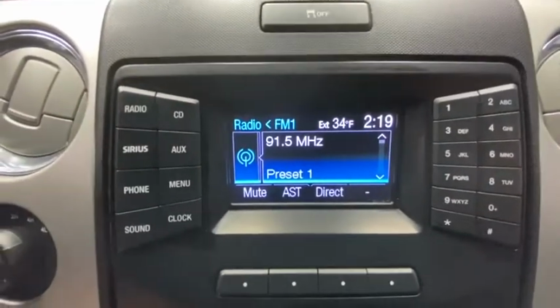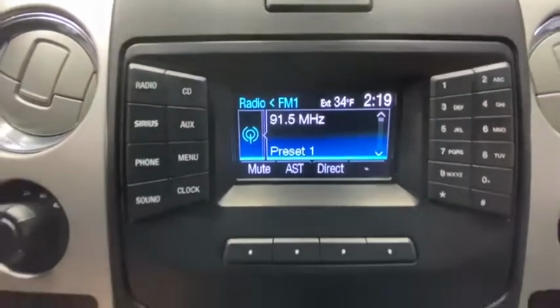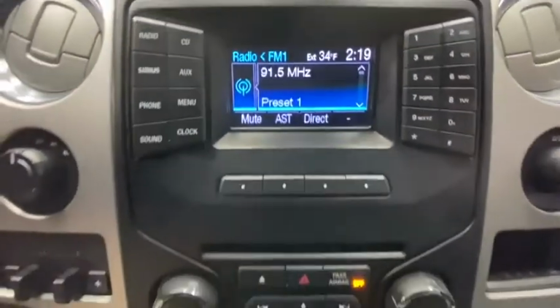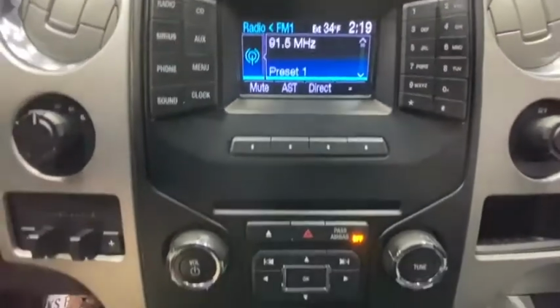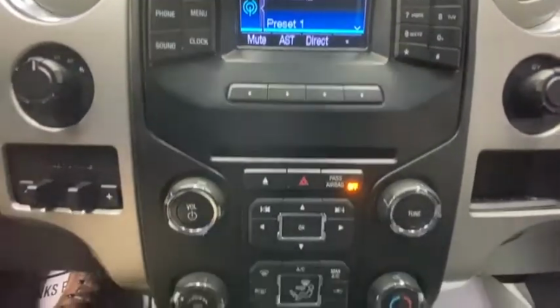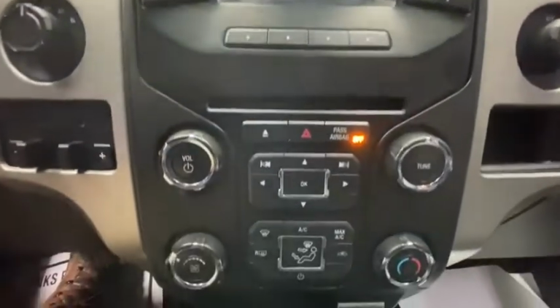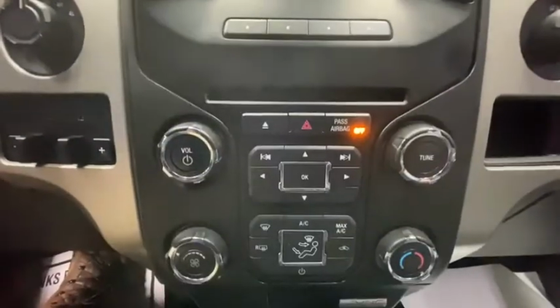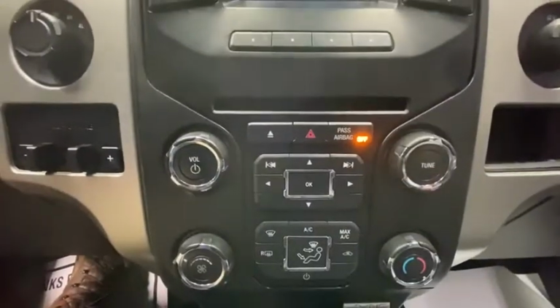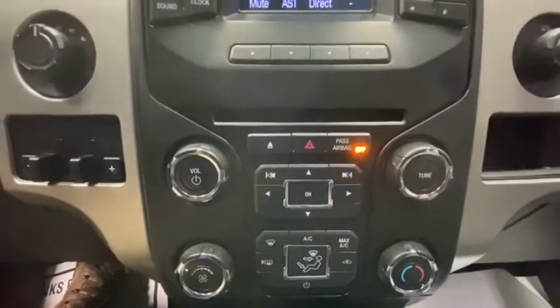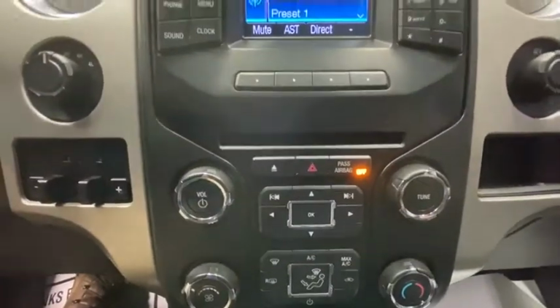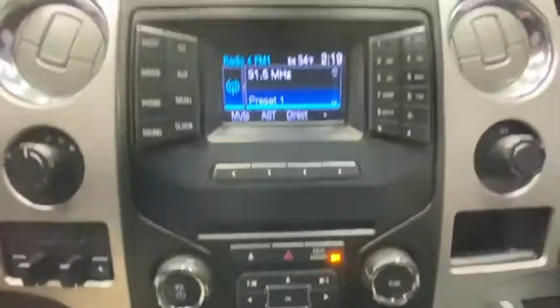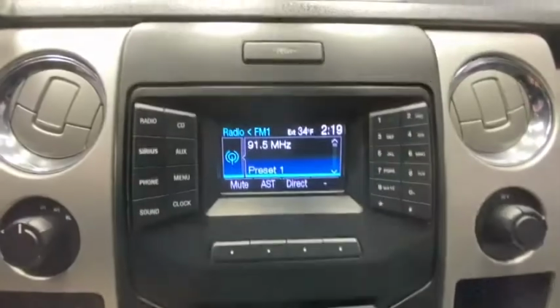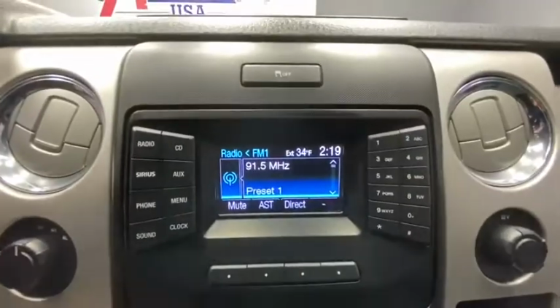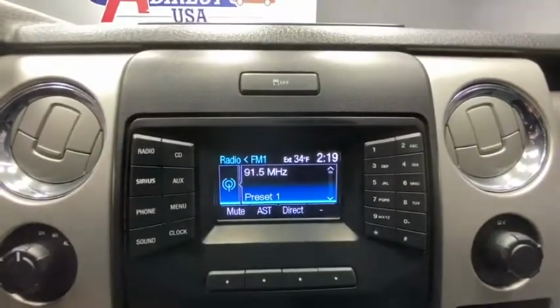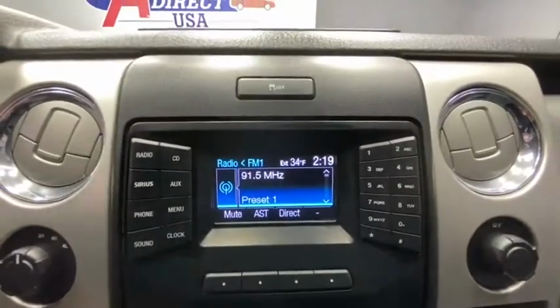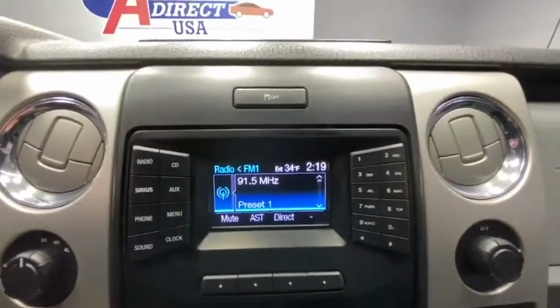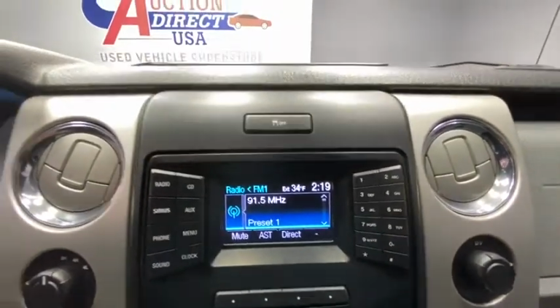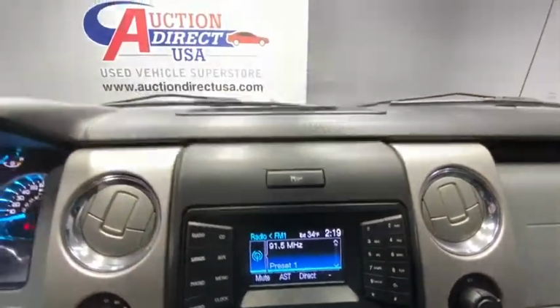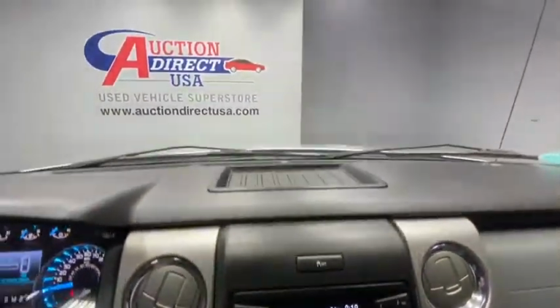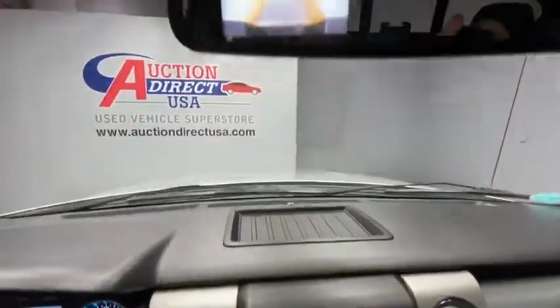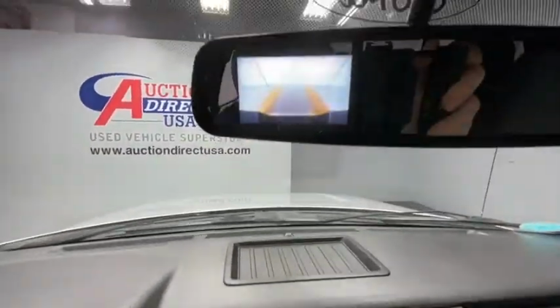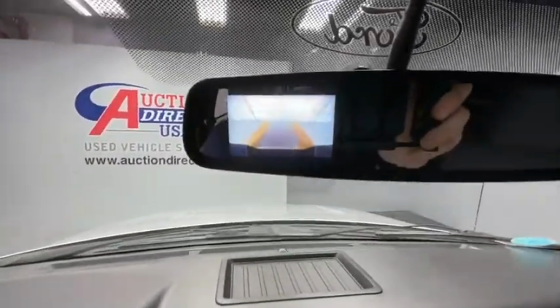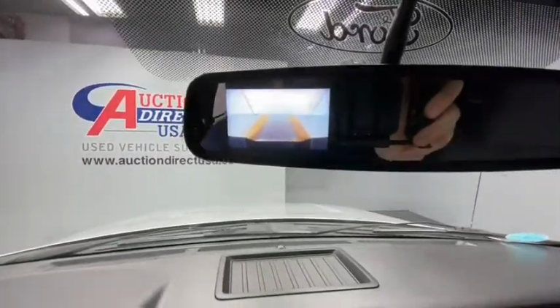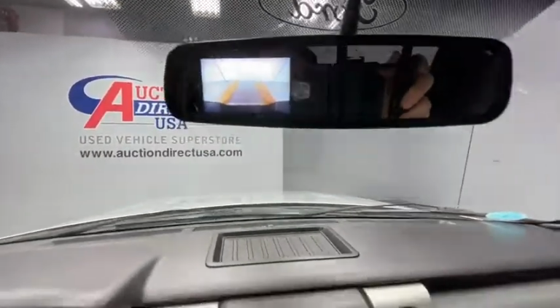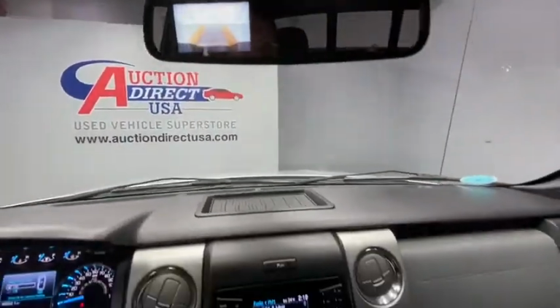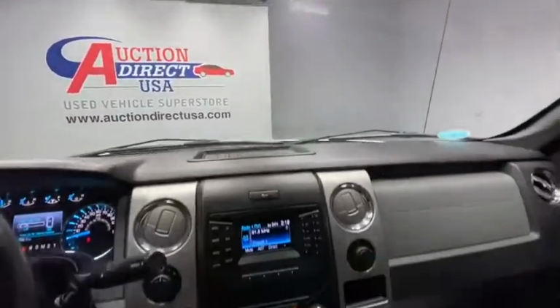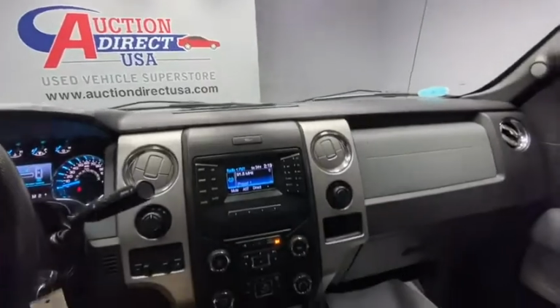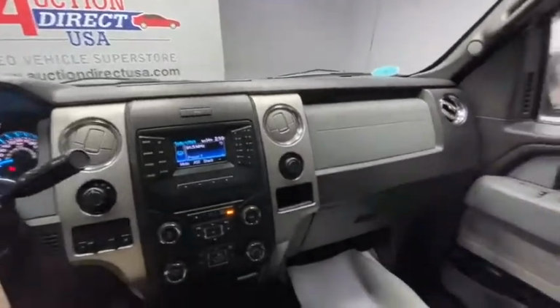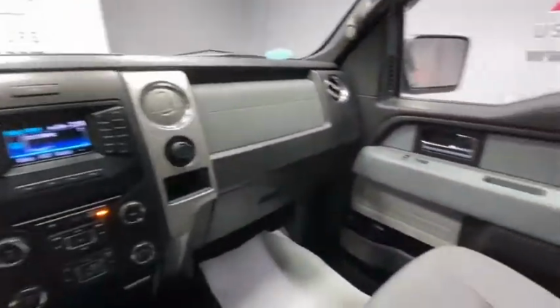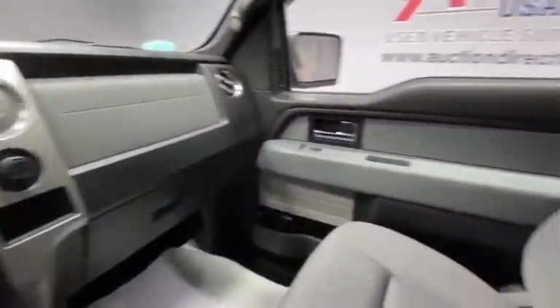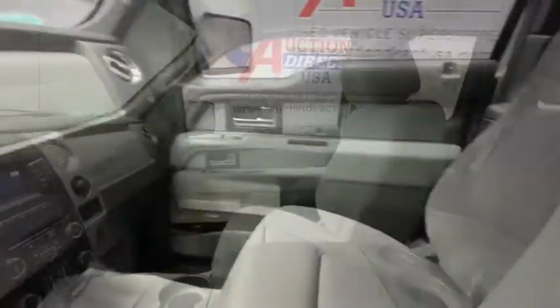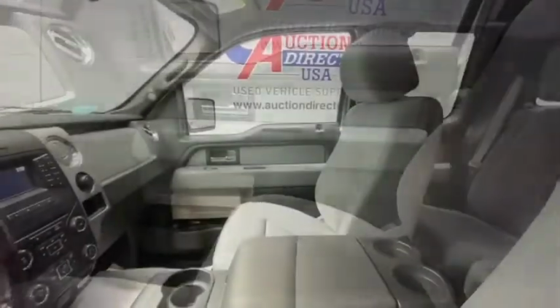CD player, security system, fog lights, compass, panic alarm, tachometer, overhead console, remote keyless entry, driver vanity mirror, tilt steering wheel, front reading lamps.